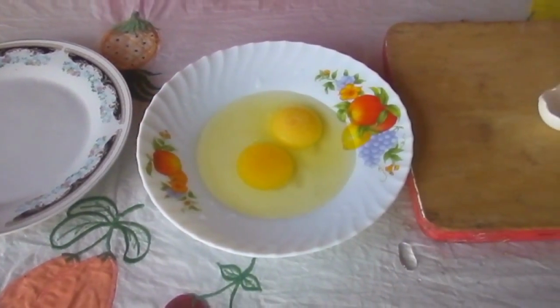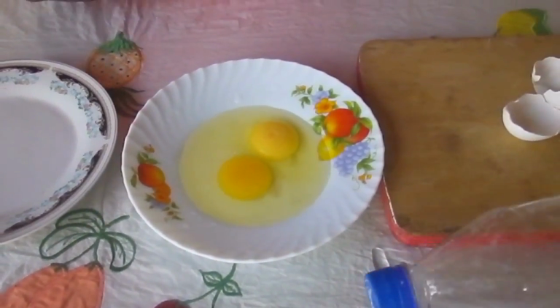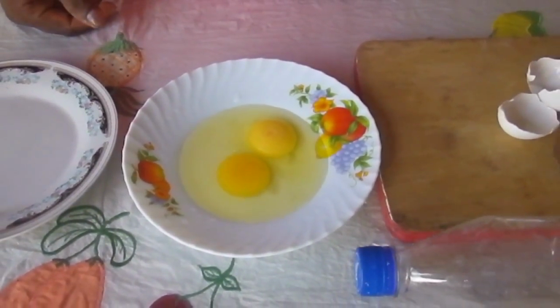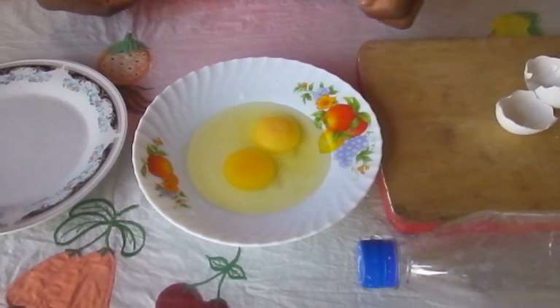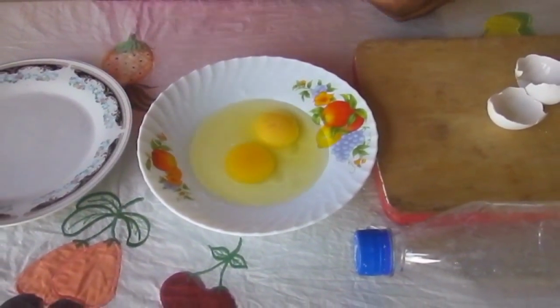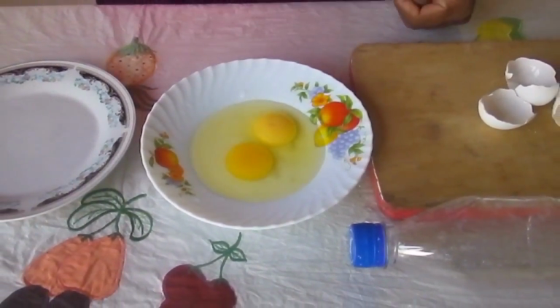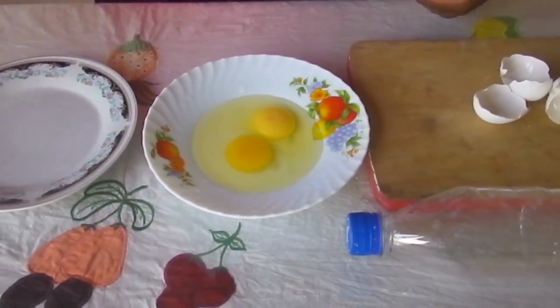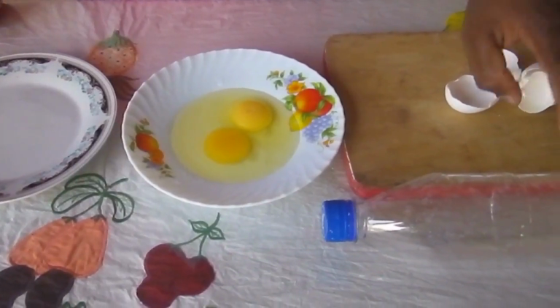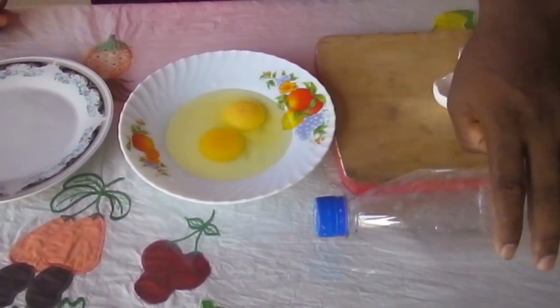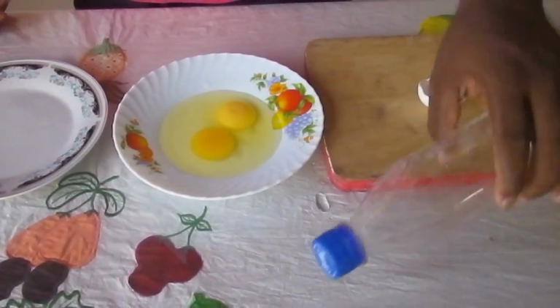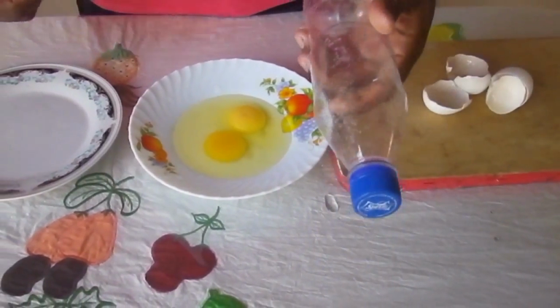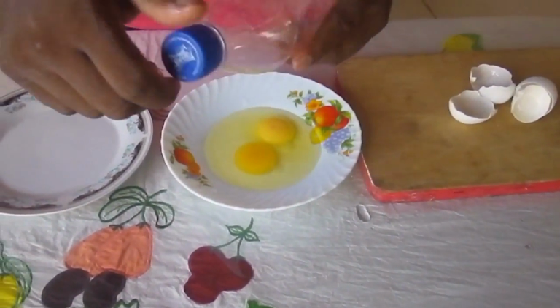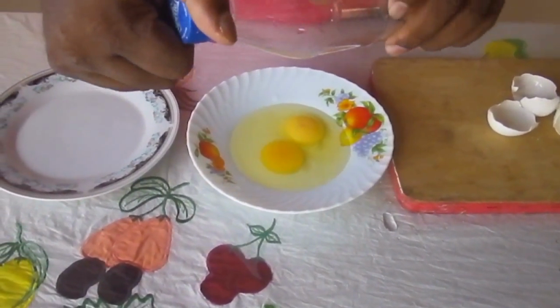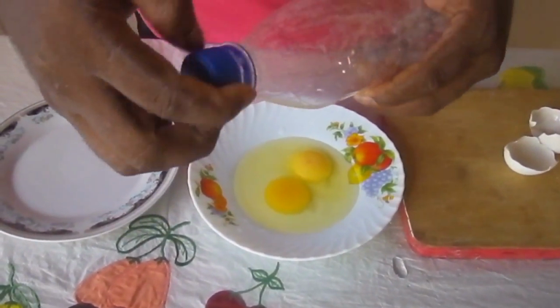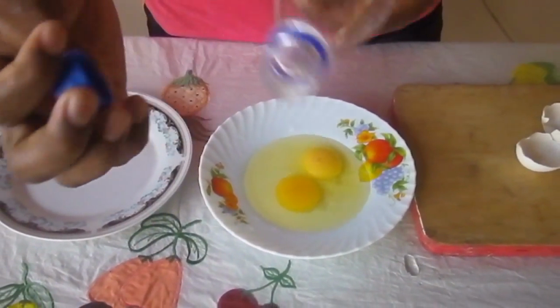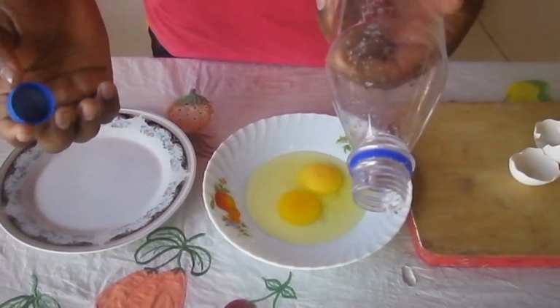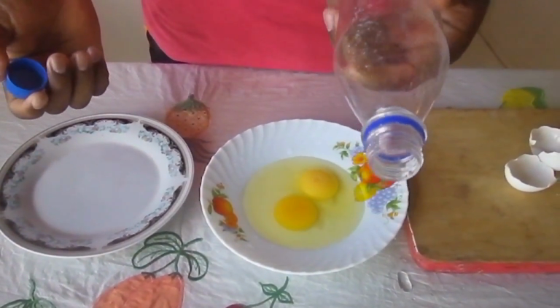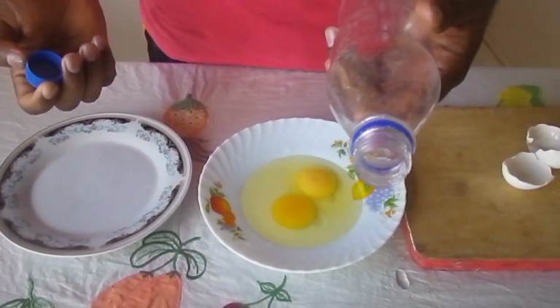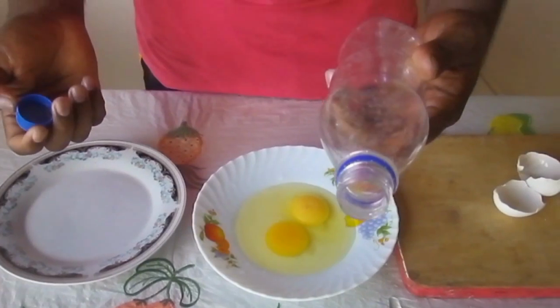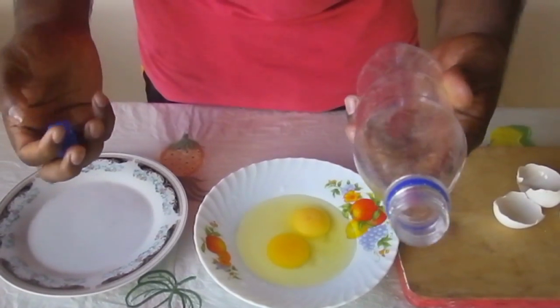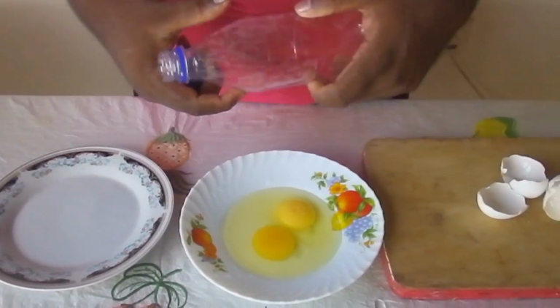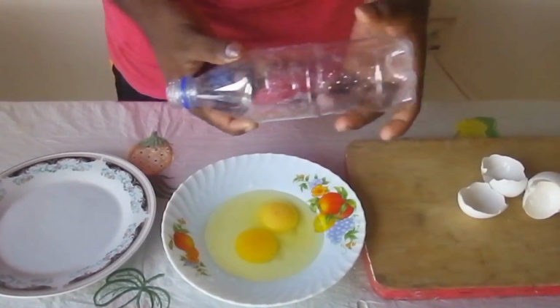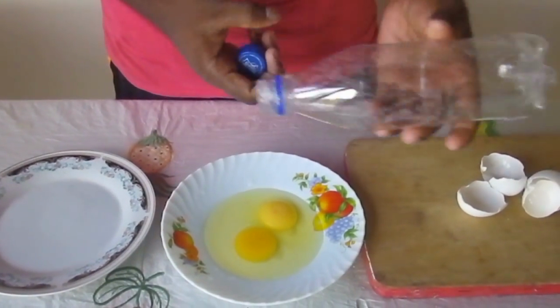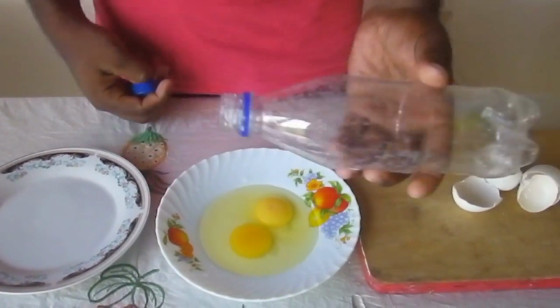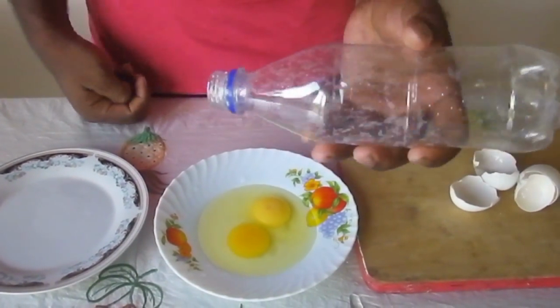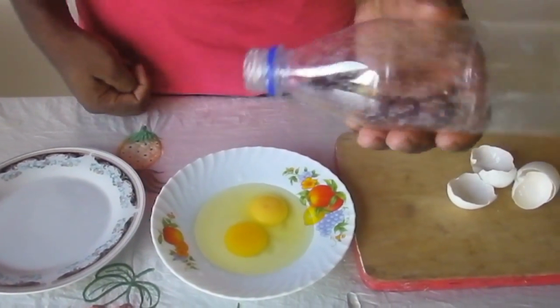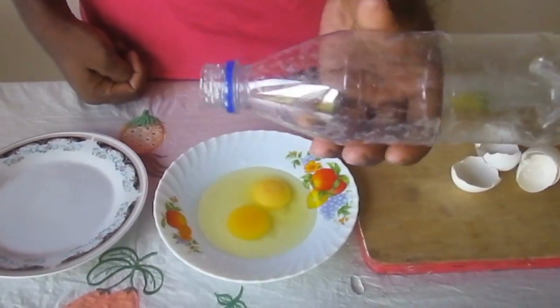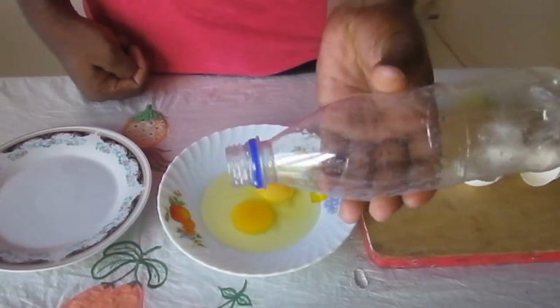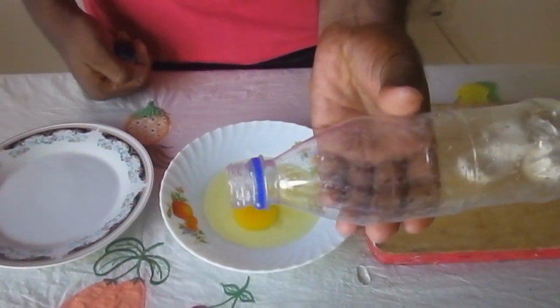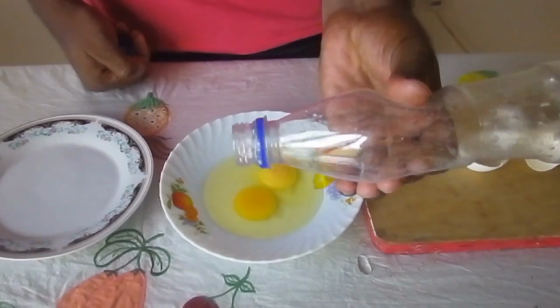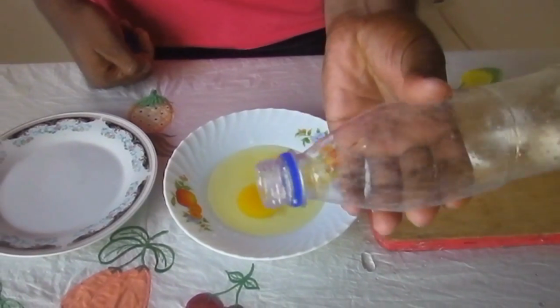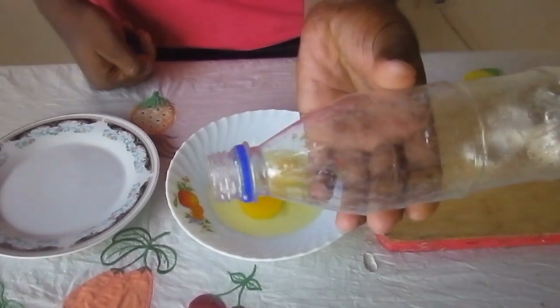Now you see the yolk with the white. Let's see how to do this. You must take a very clear empty plastic bottle — an empty plastic bottle.